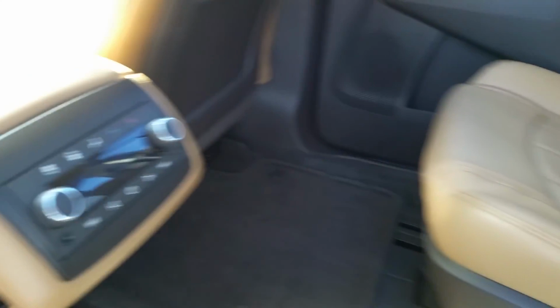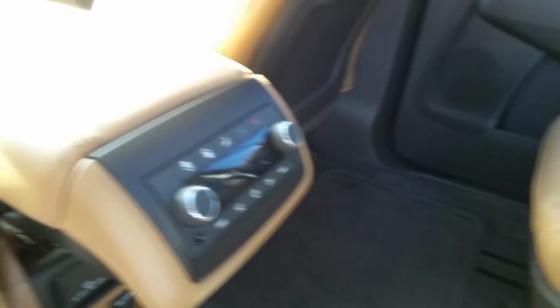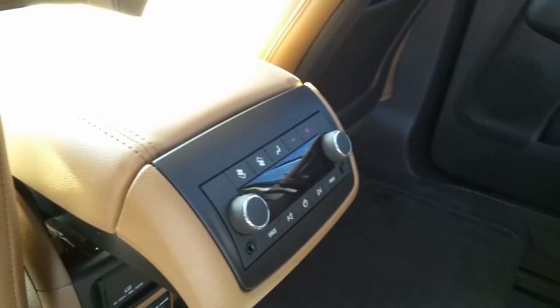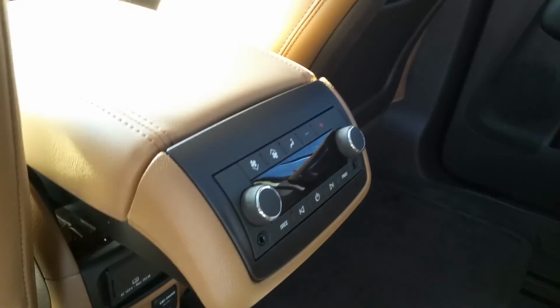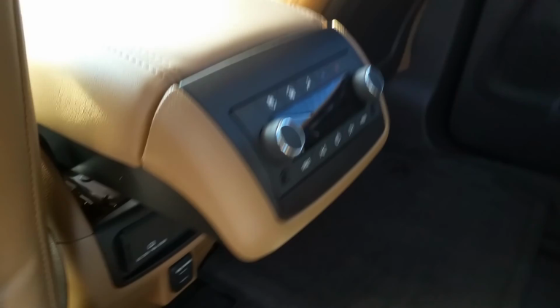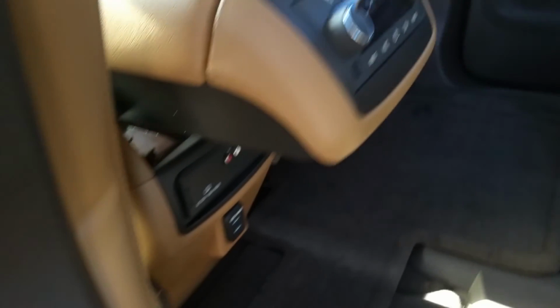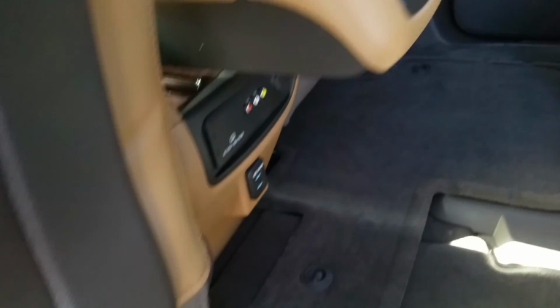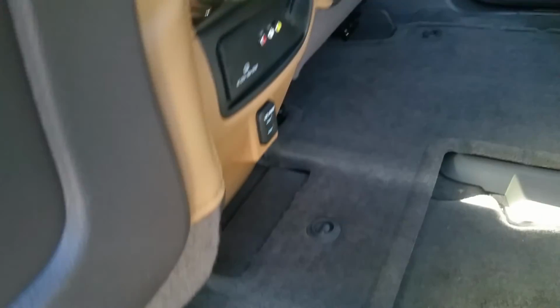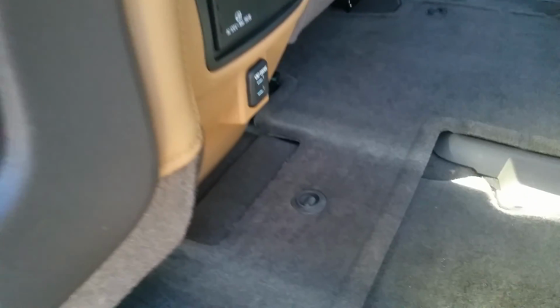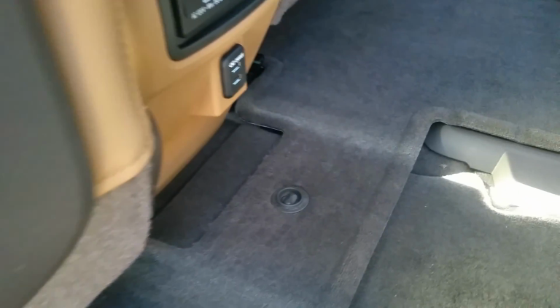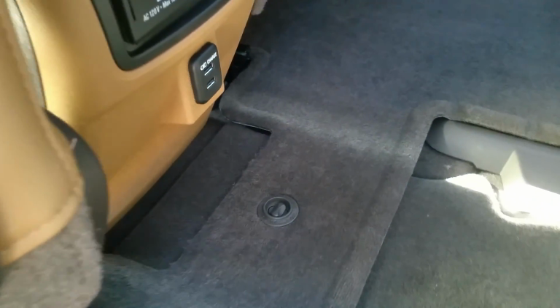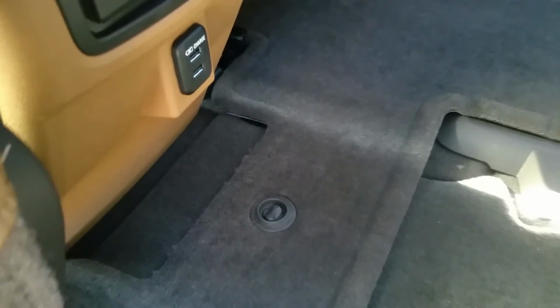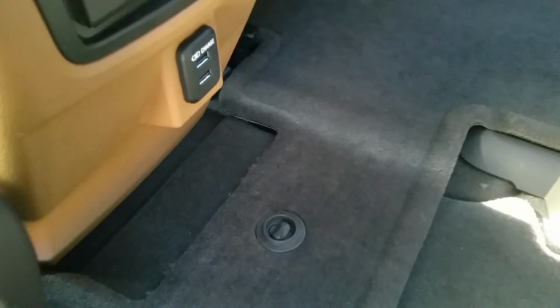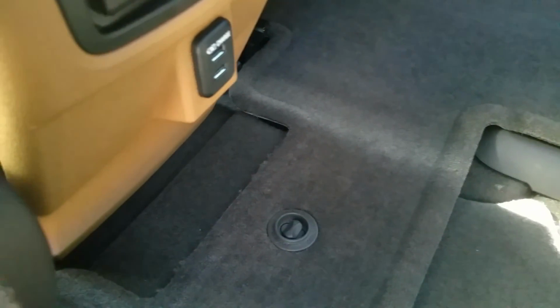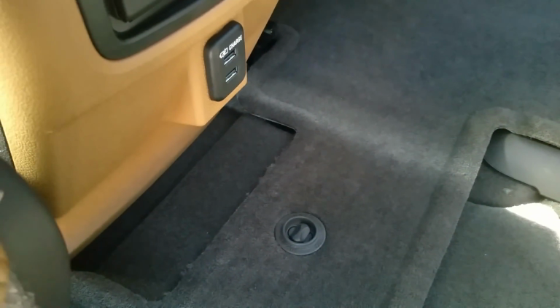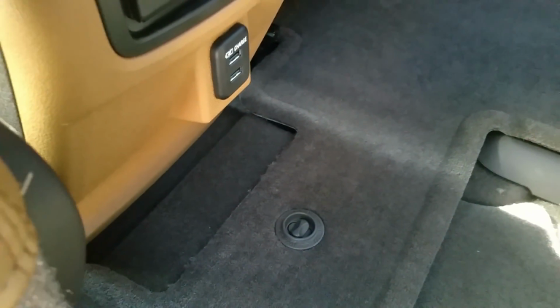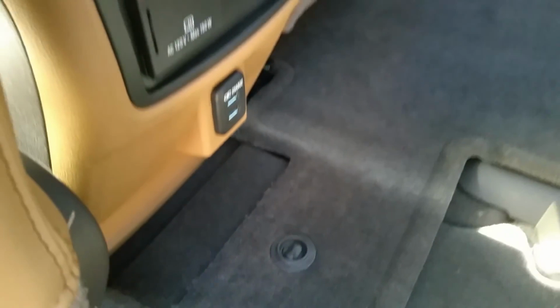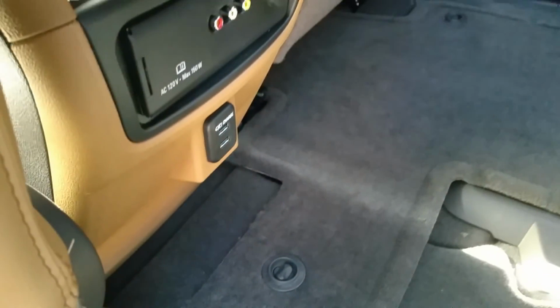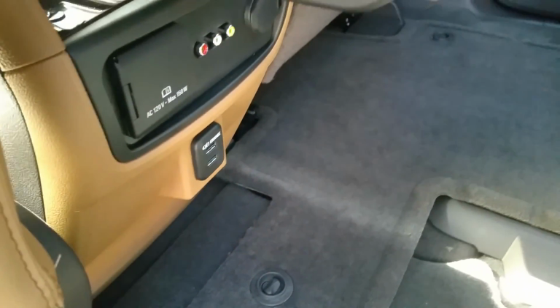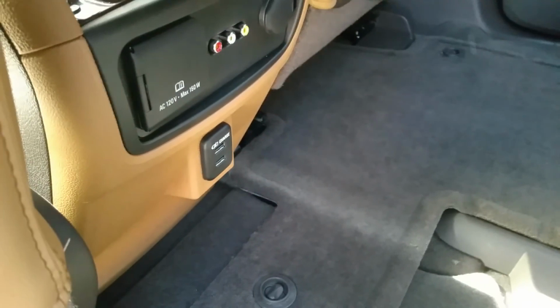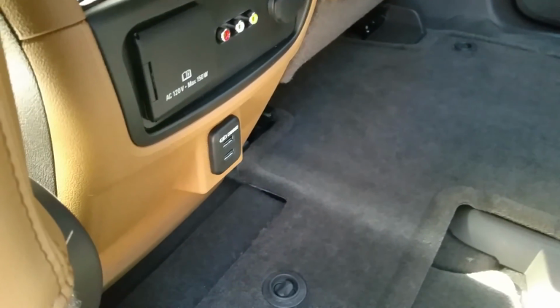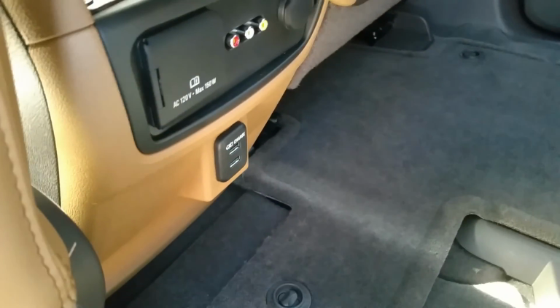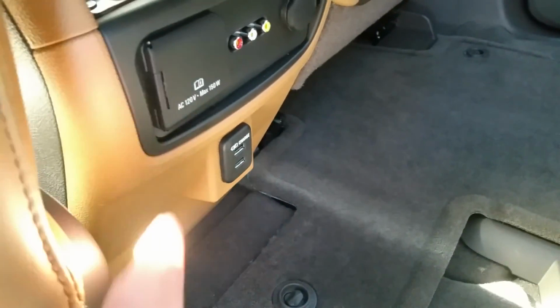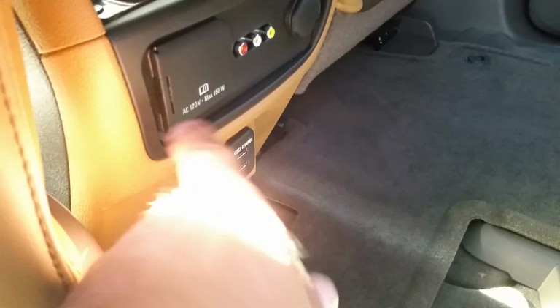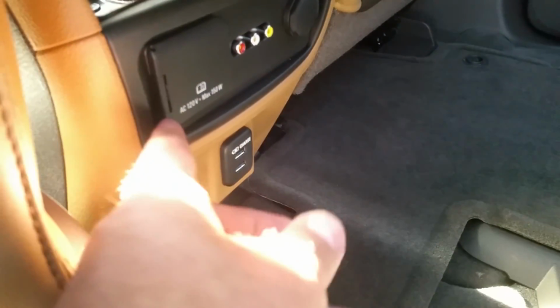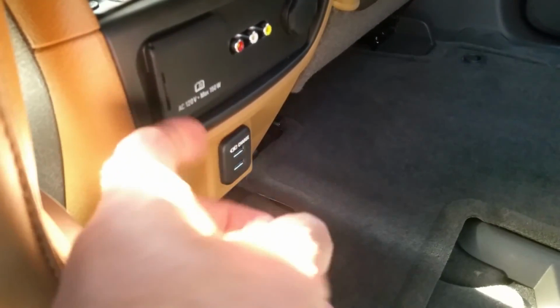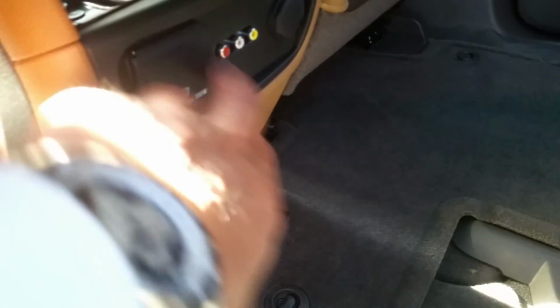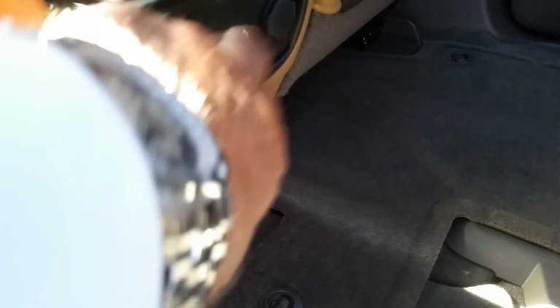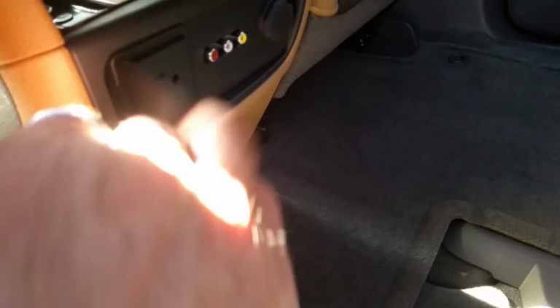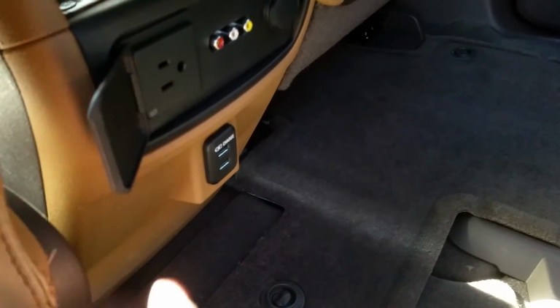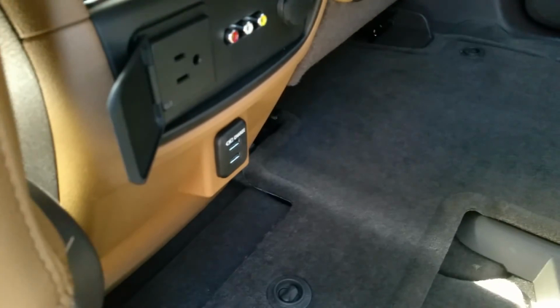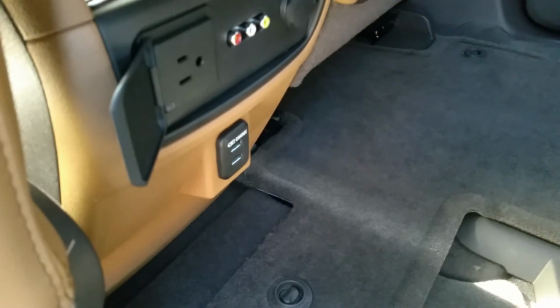Climate control and of course the USB connectors right there and a 110 outlet right there.